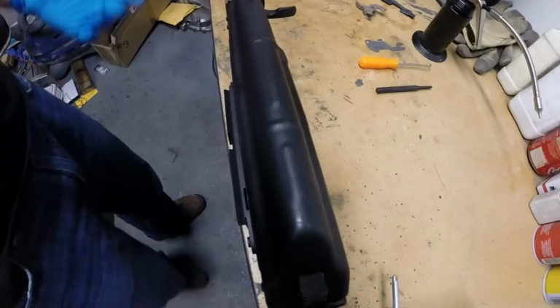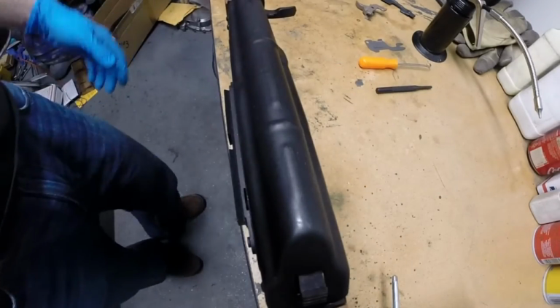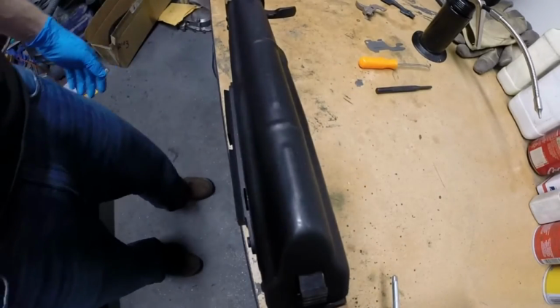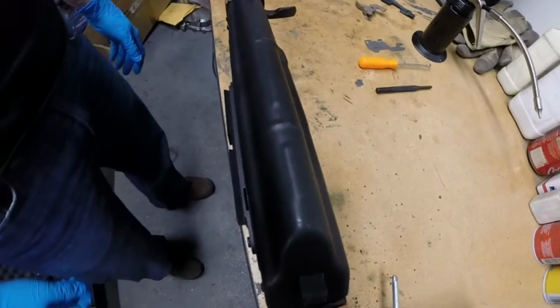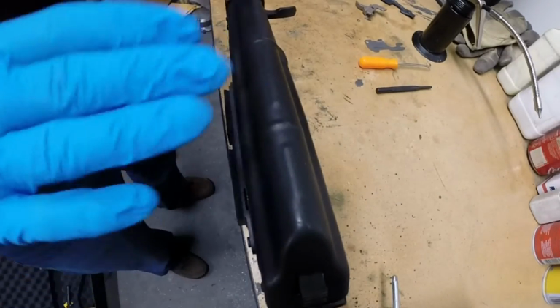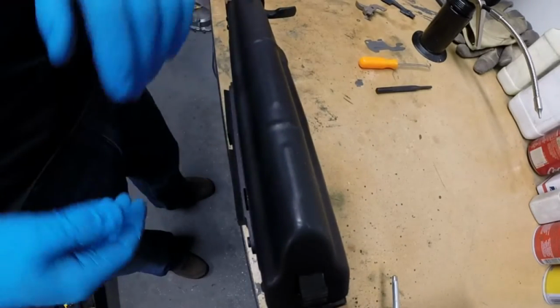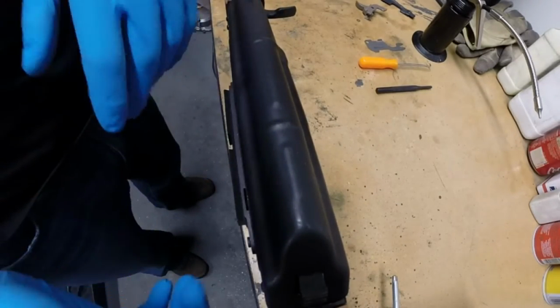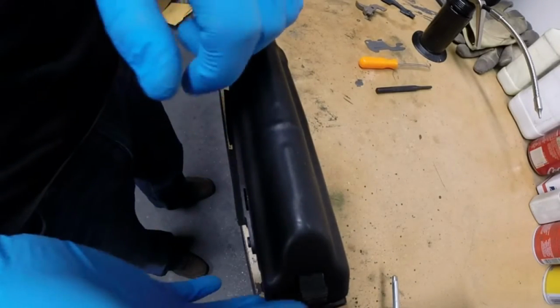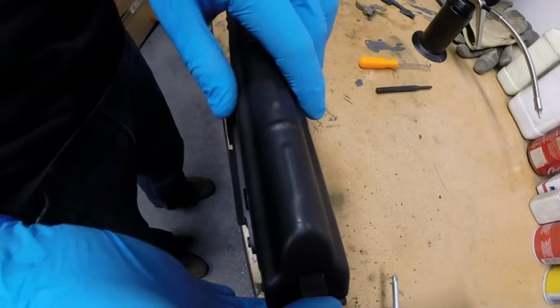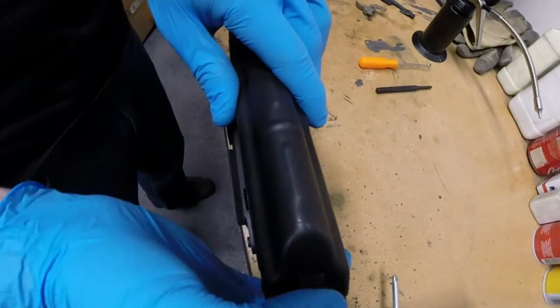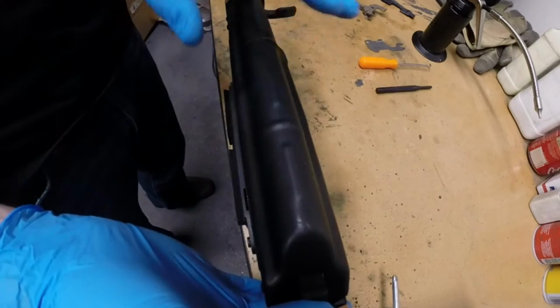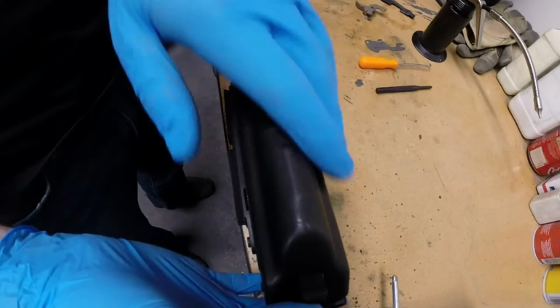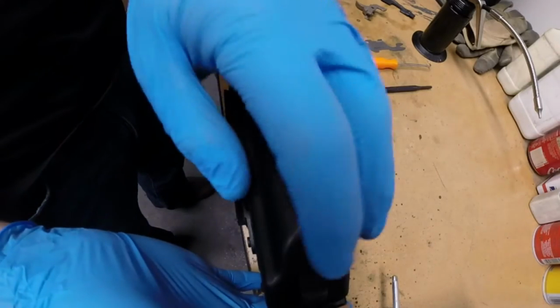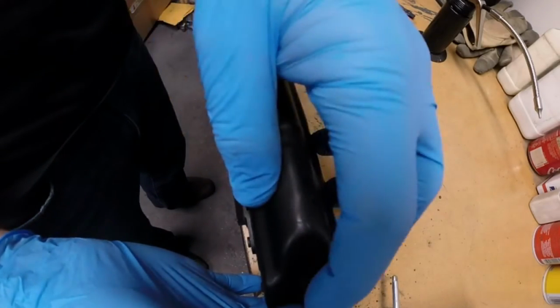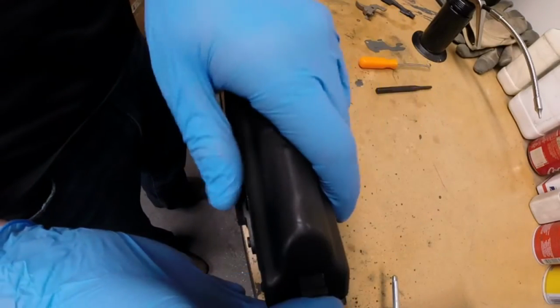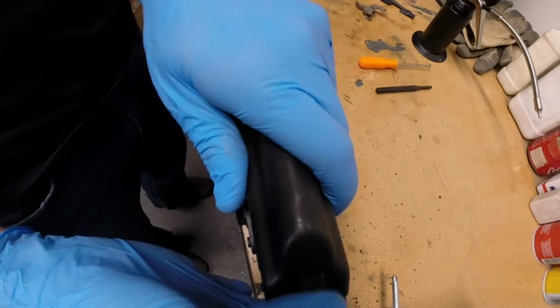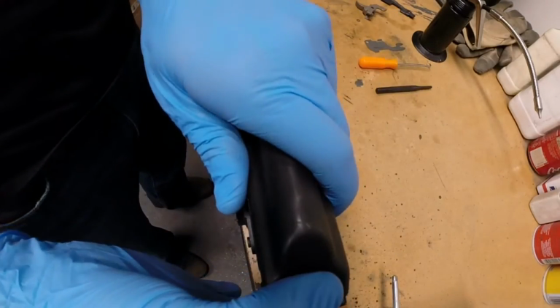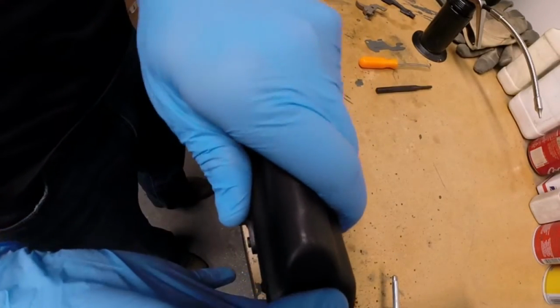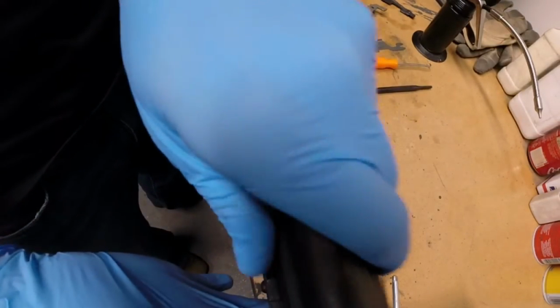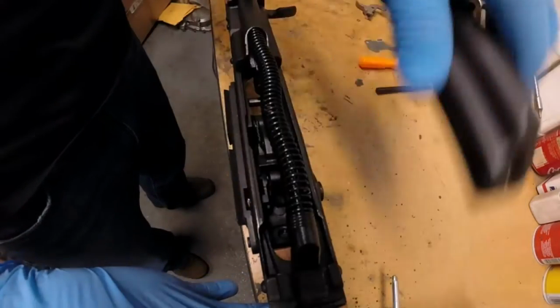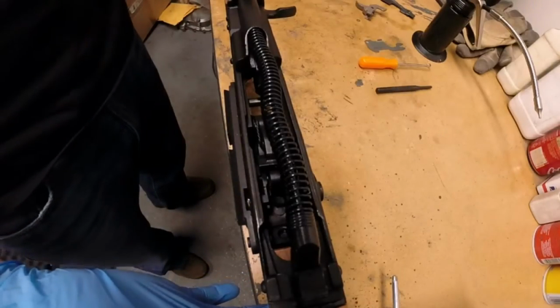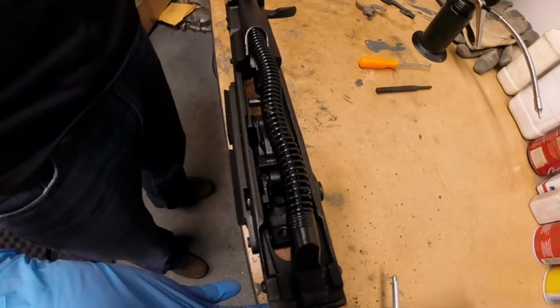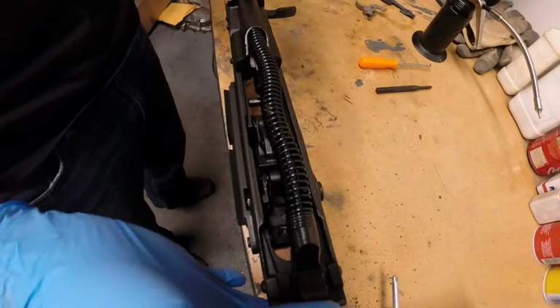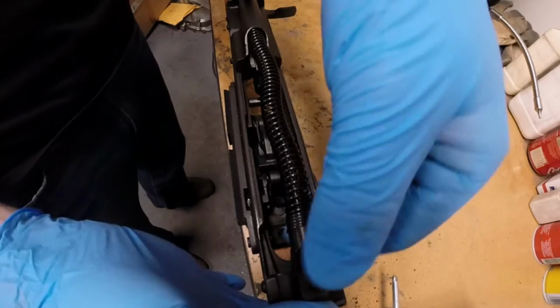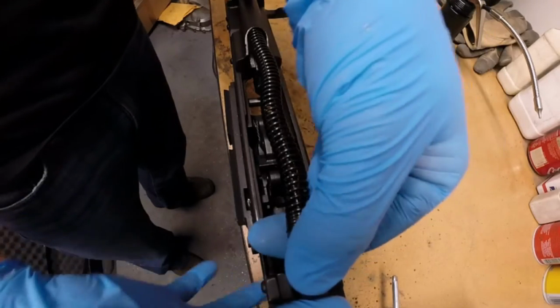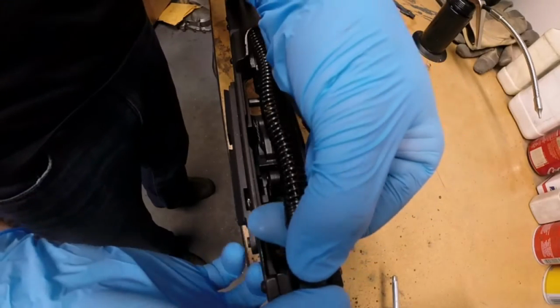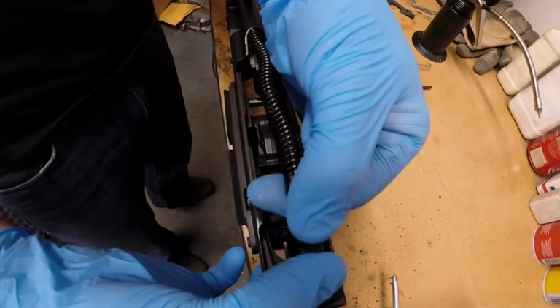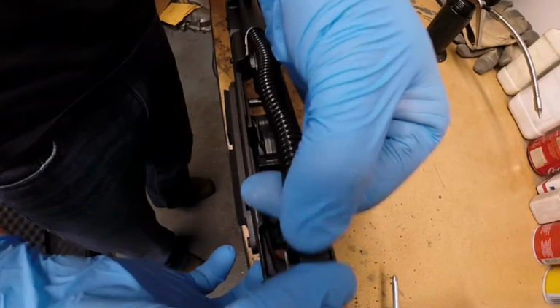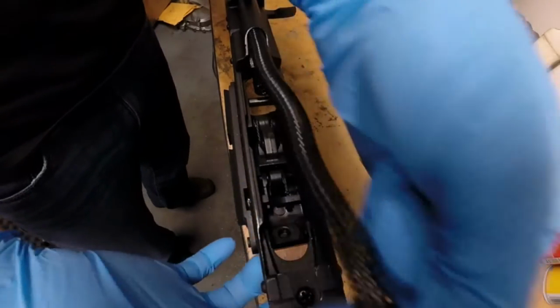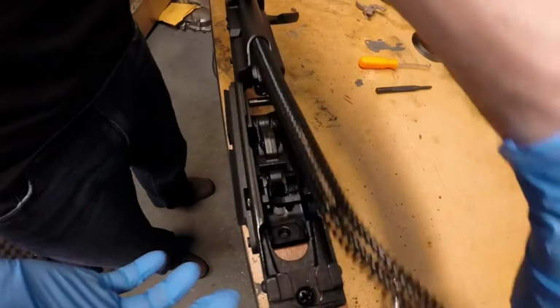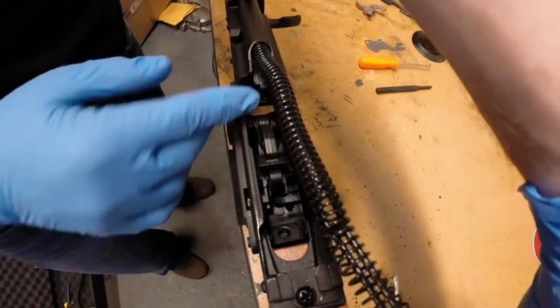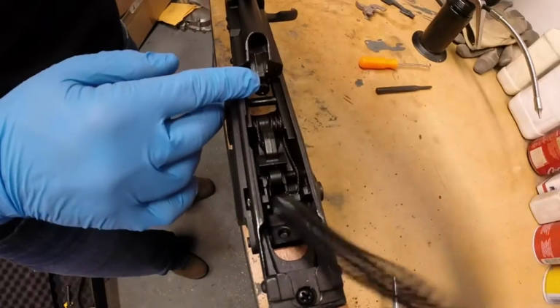You can now proceed with installation. The first part of installation is to disassemble the action. First, remove the dust shield by depressing on the spring and lifting it off. The spring can be removed by pushing it forwards and then sliding it out.